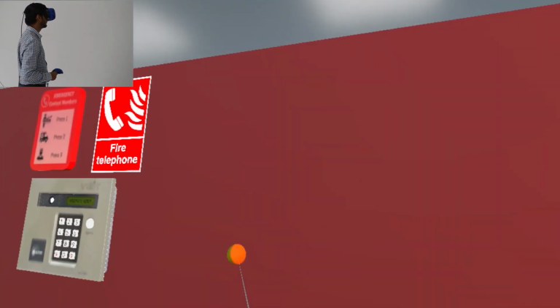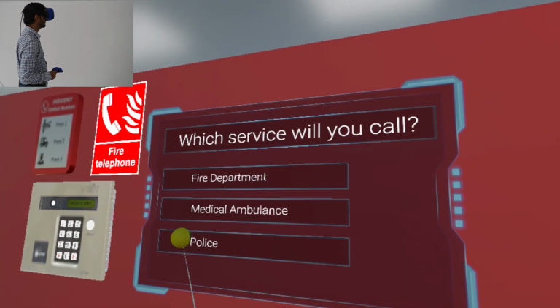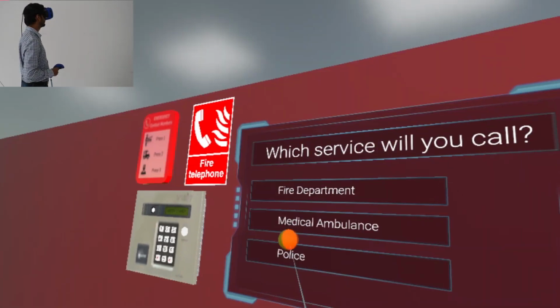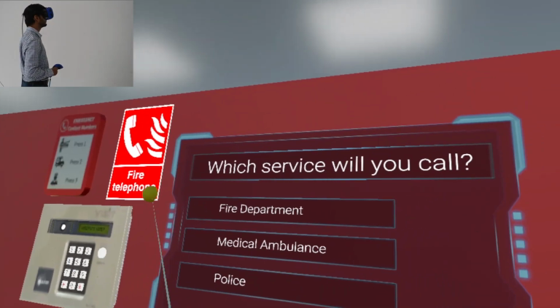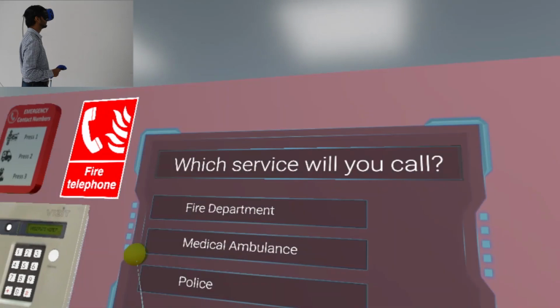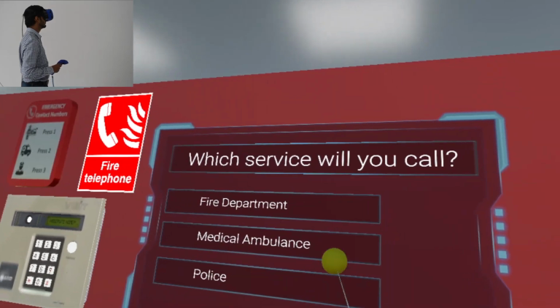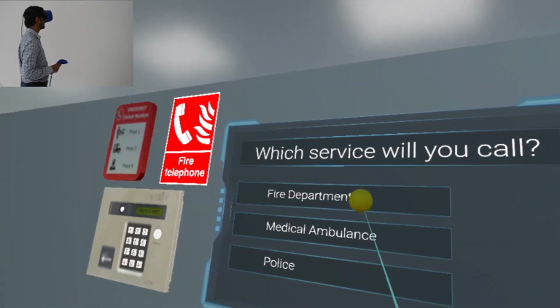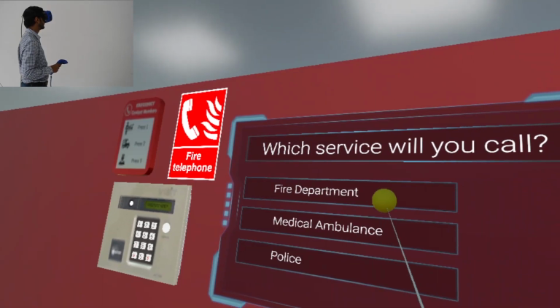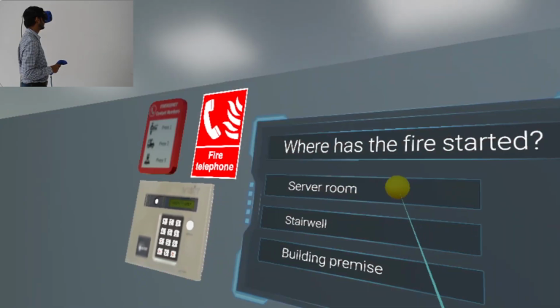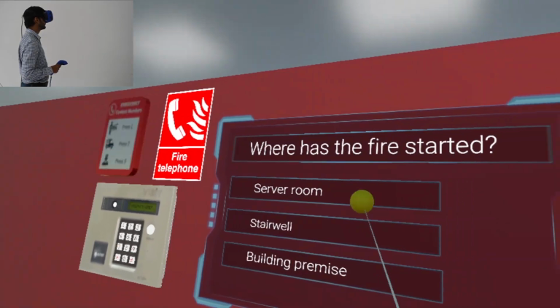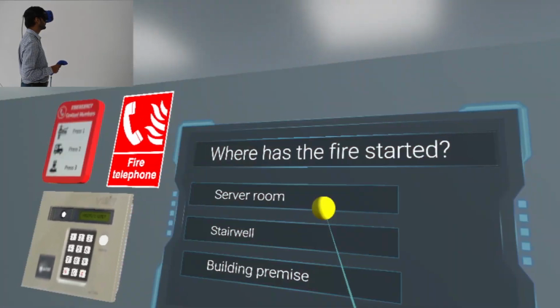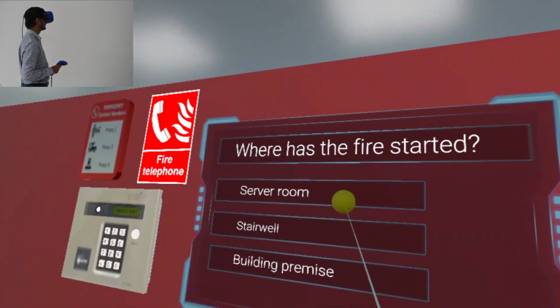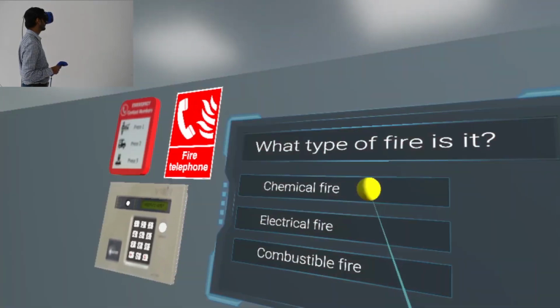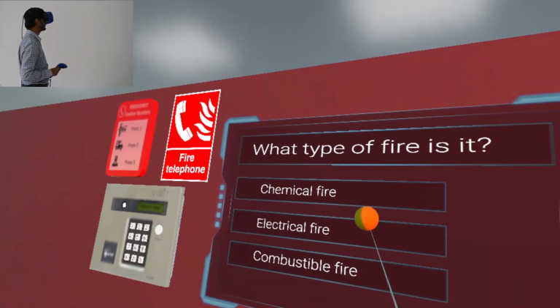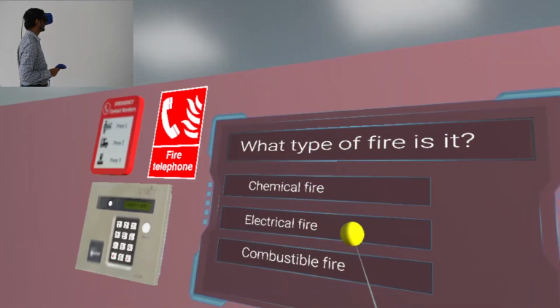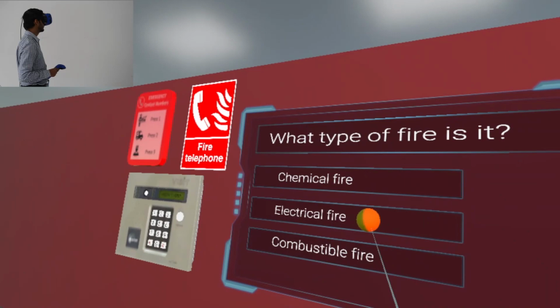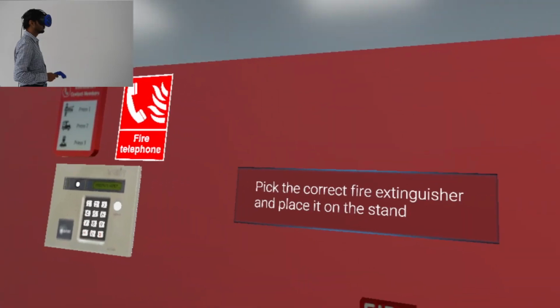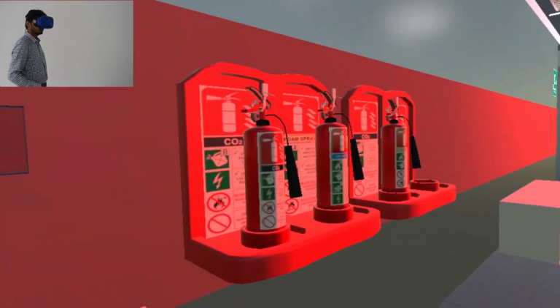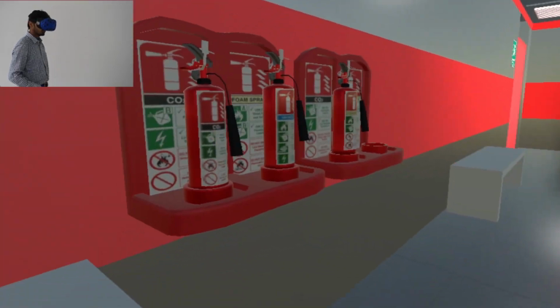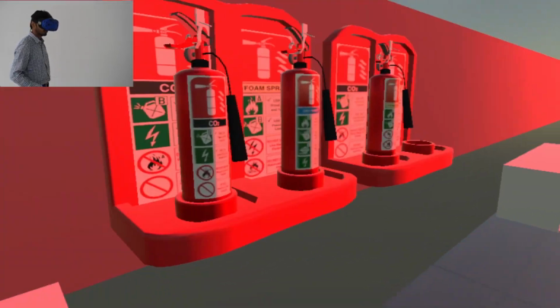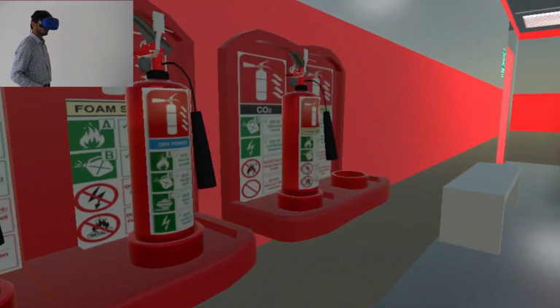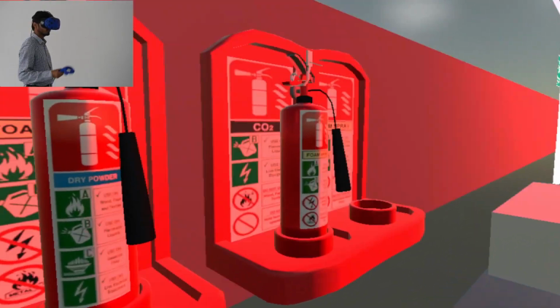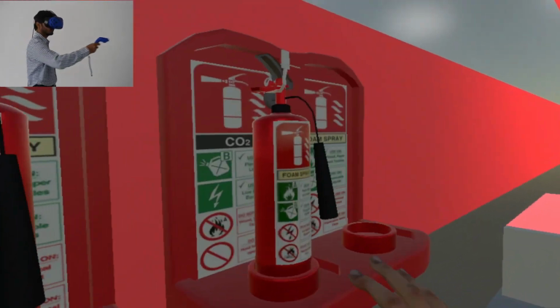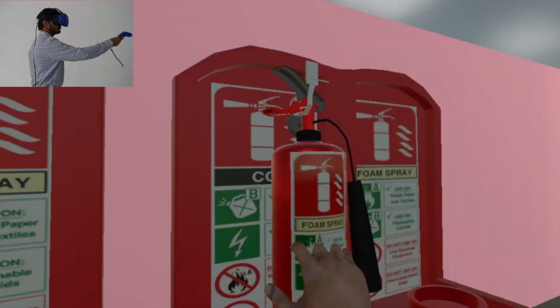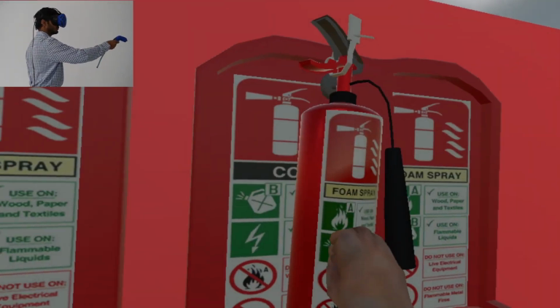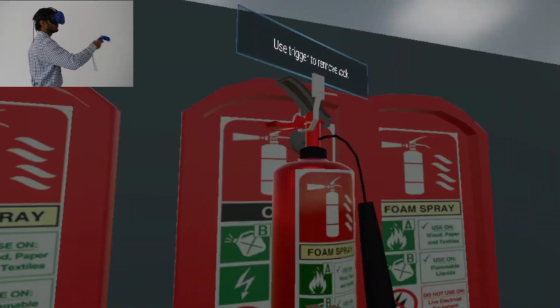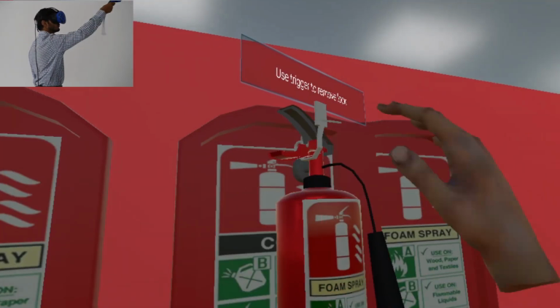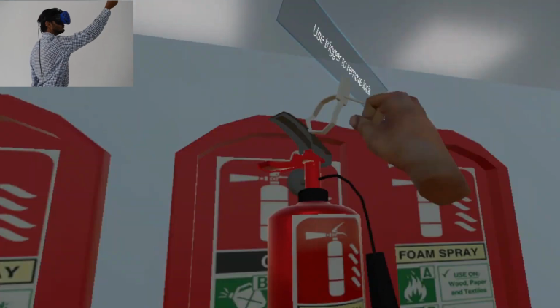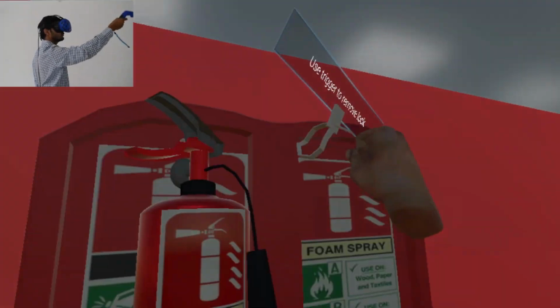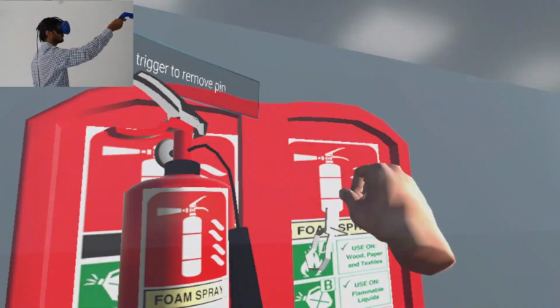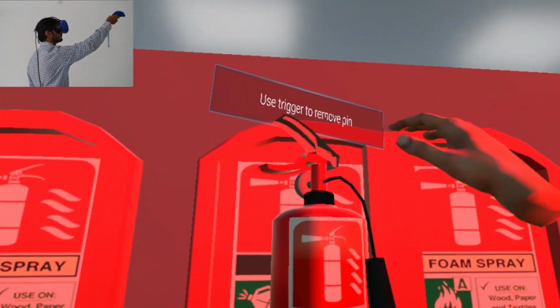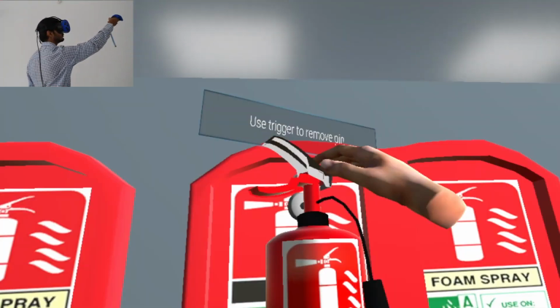A fire has broken out in this room. Follow instructions to put out that fire. Pick the correct fire extinguisher and place it on the stand. Use trigger to remove lock. Use trigger to remove pin.